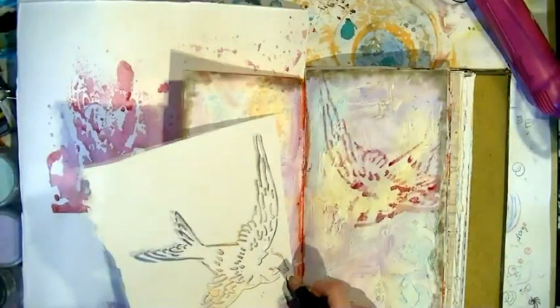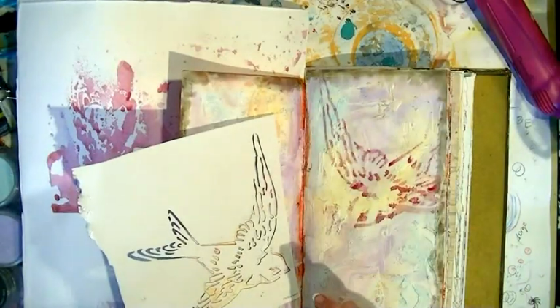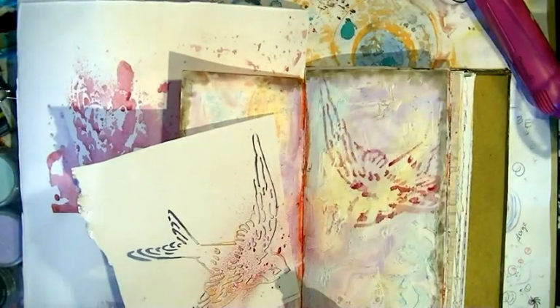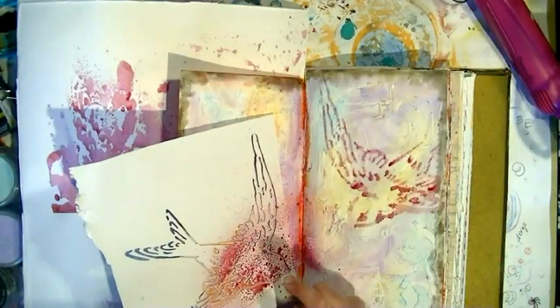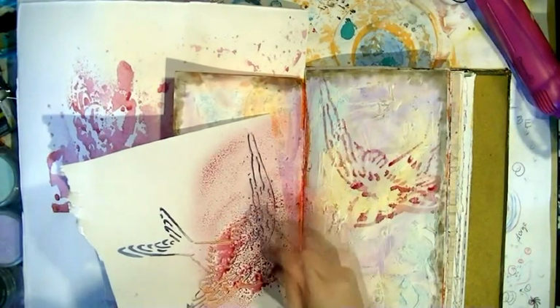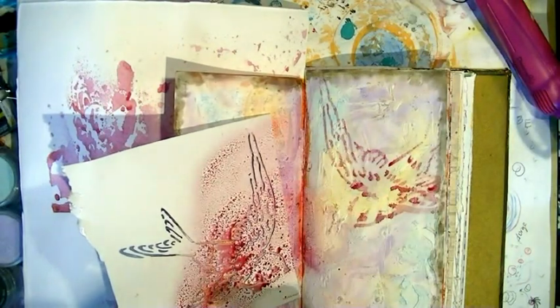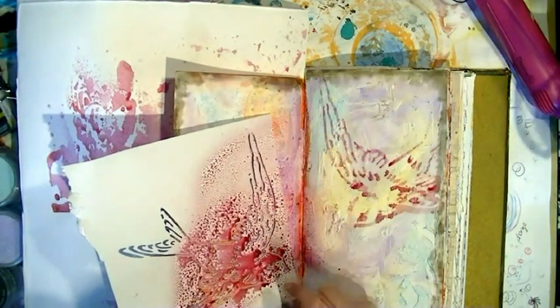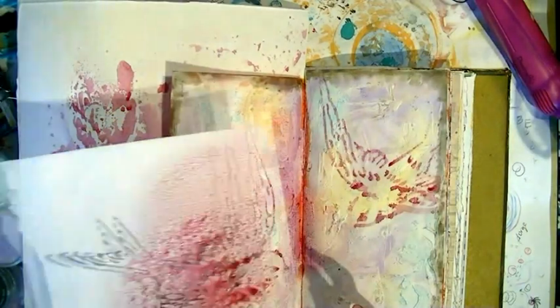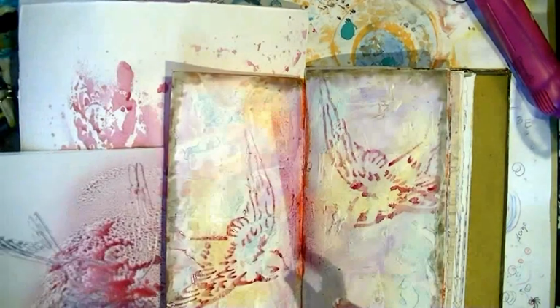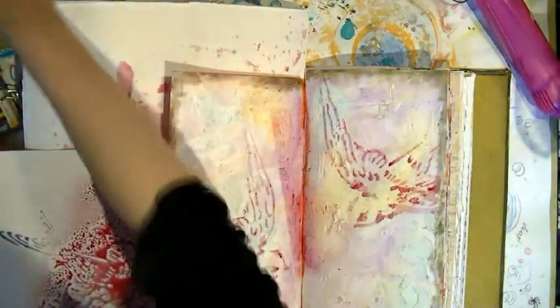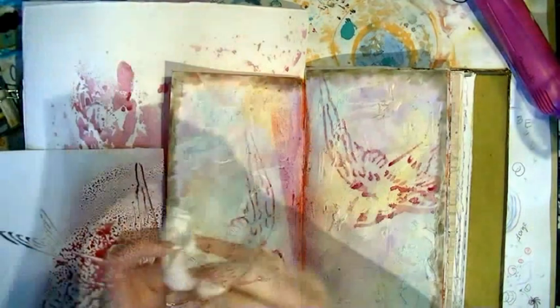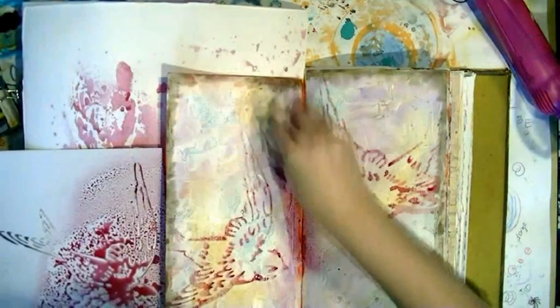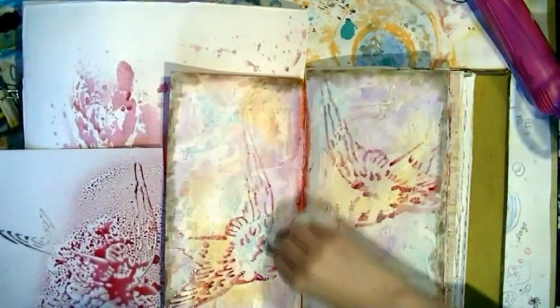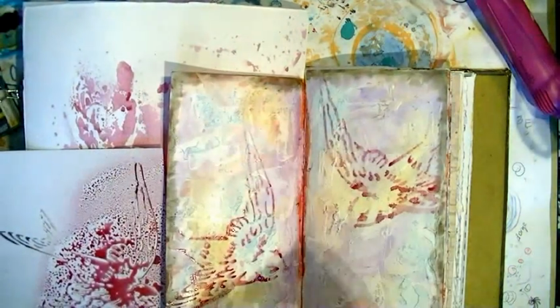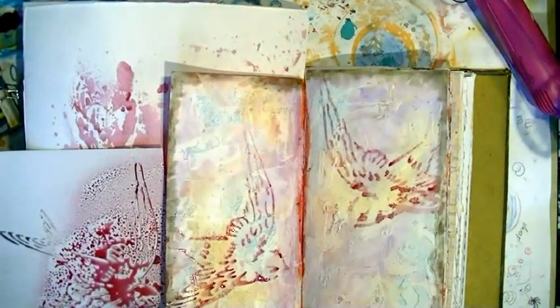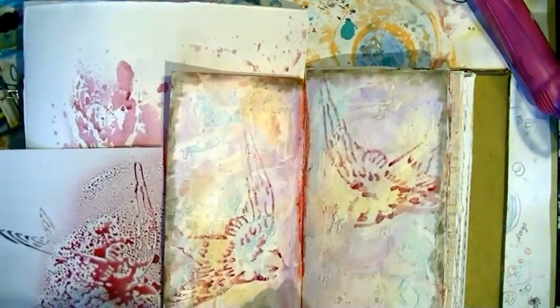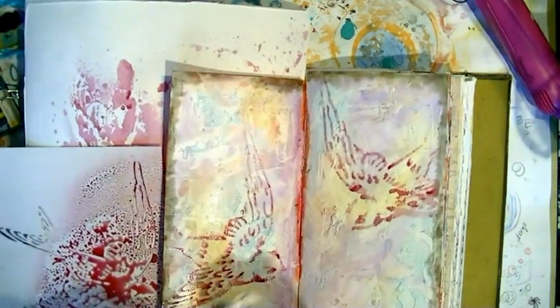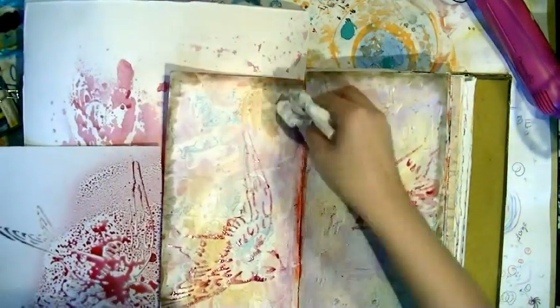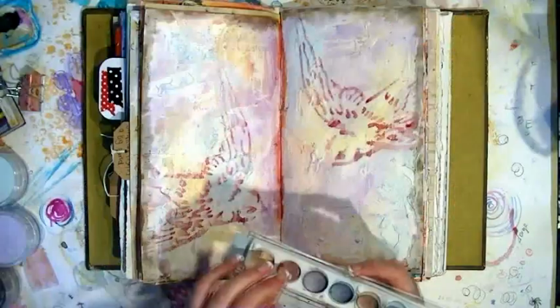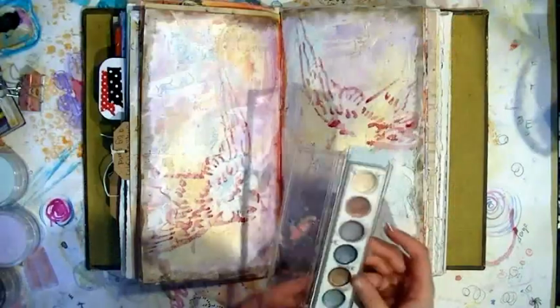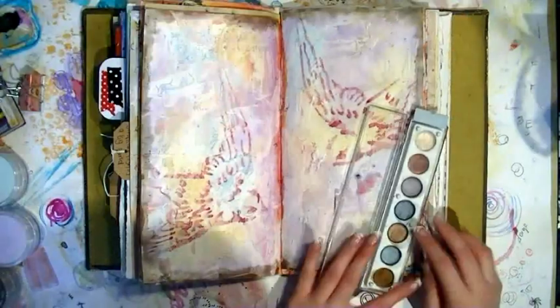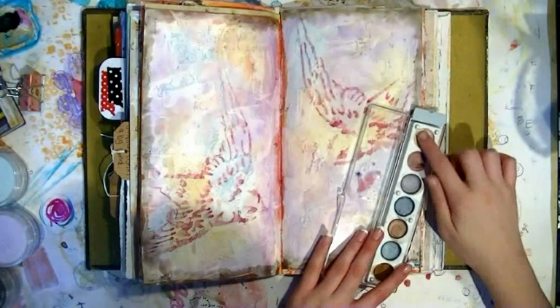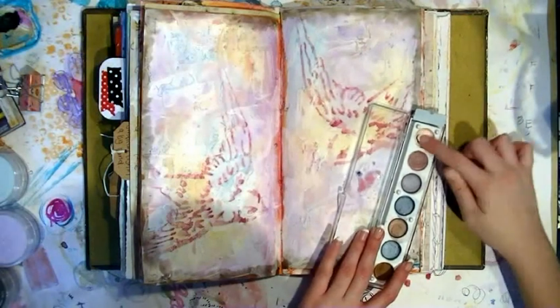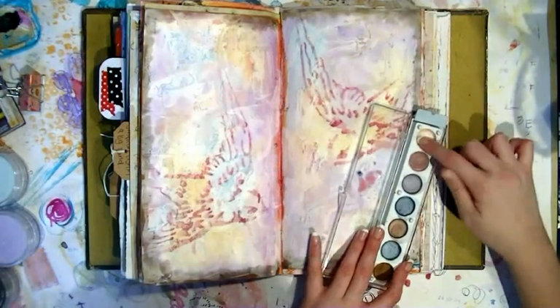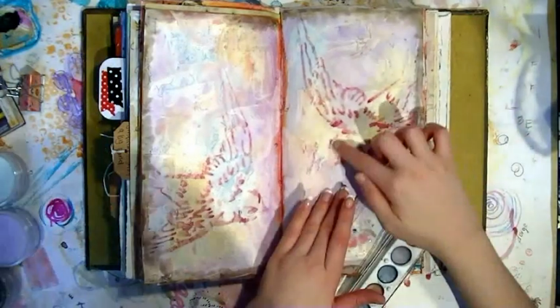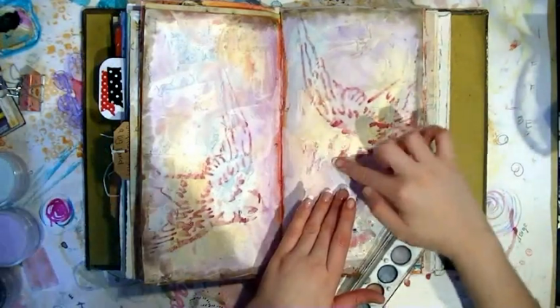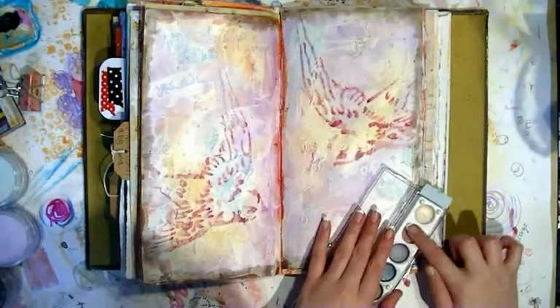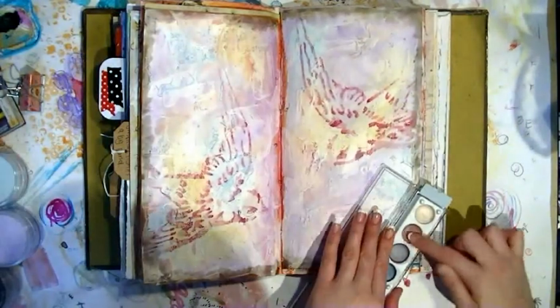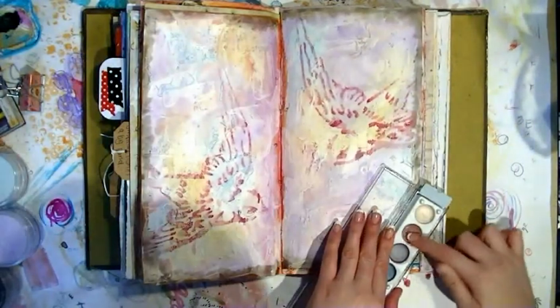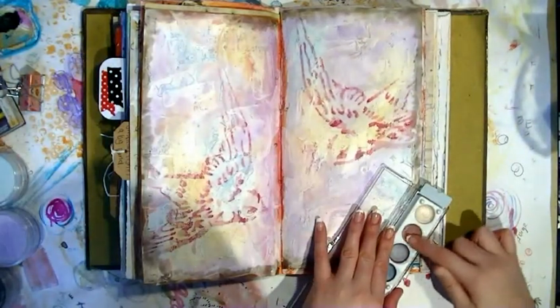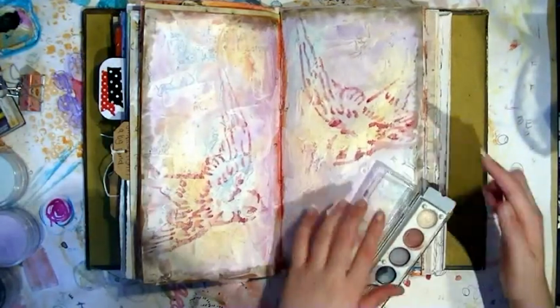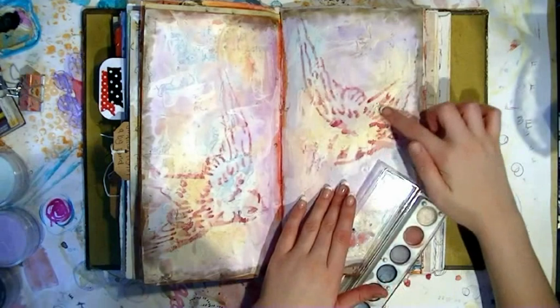Now I'm going to do the same to the other side and just offset the bird a little bit to give it a bit more visual interest, putting them side by side. The first media I'm pulling out to color them in is these little metallic rub-ons that you can get from craft stores.